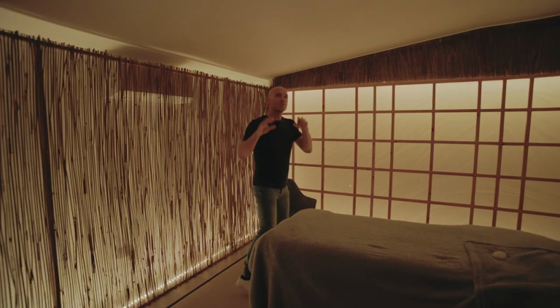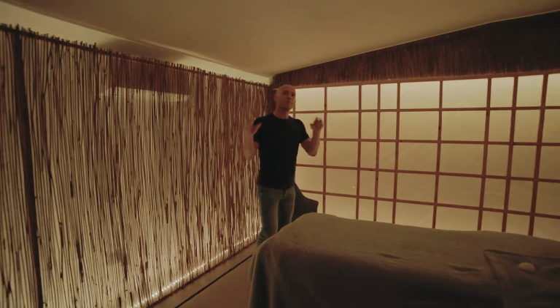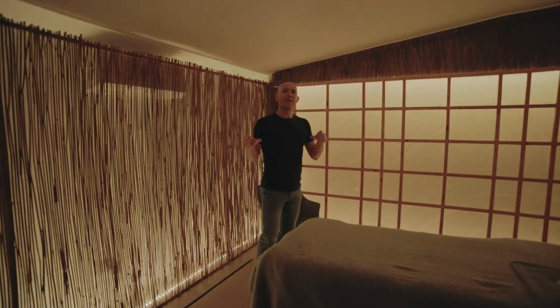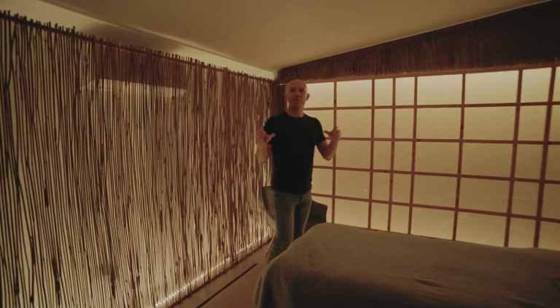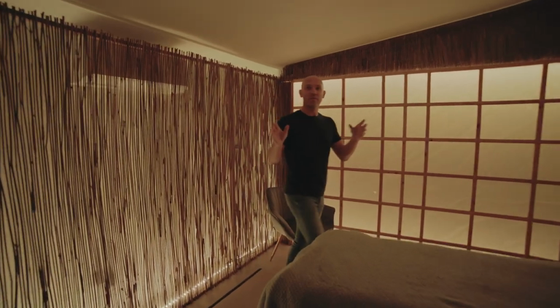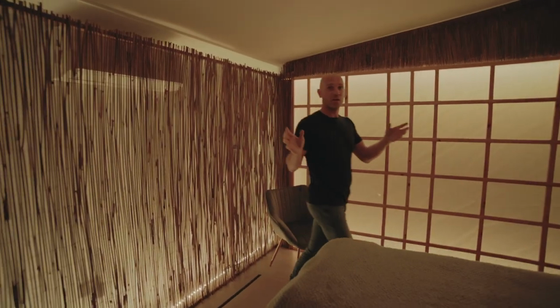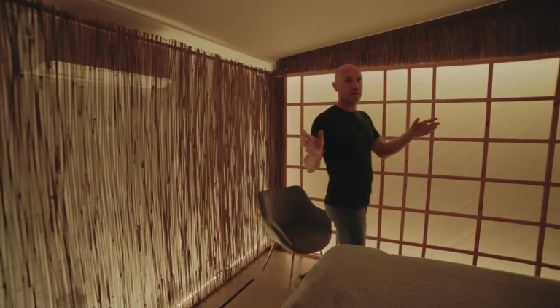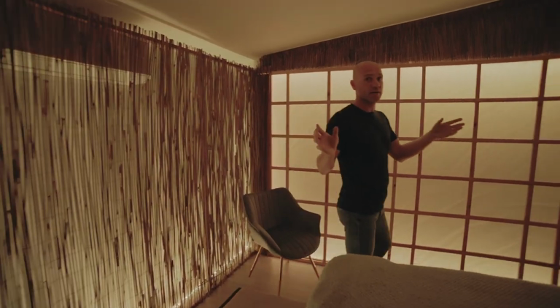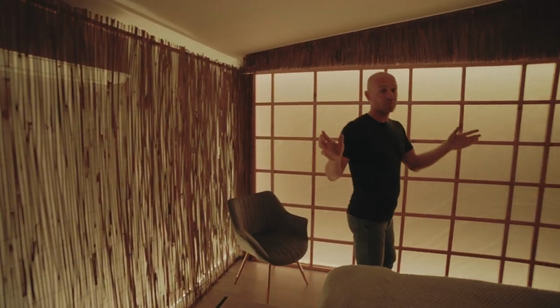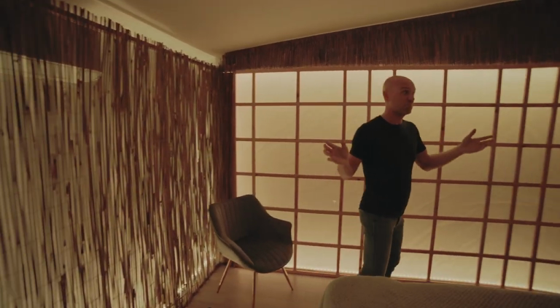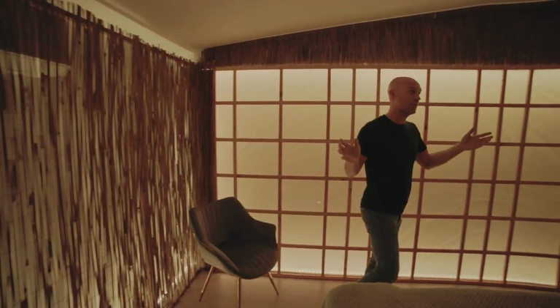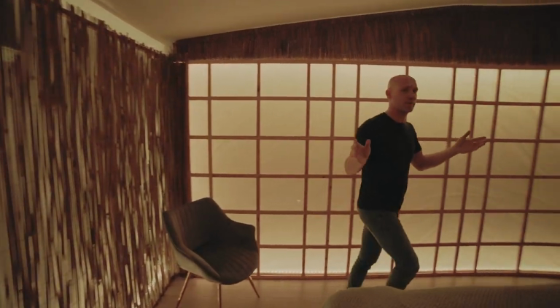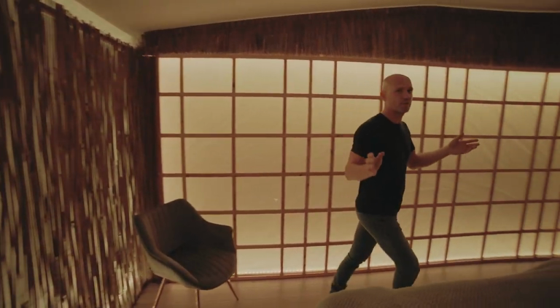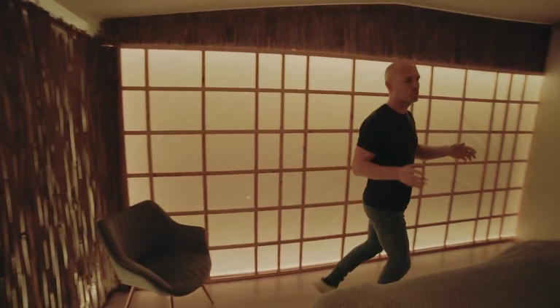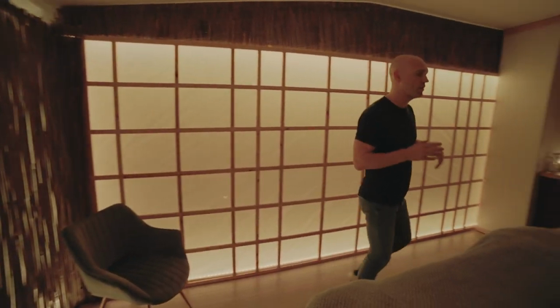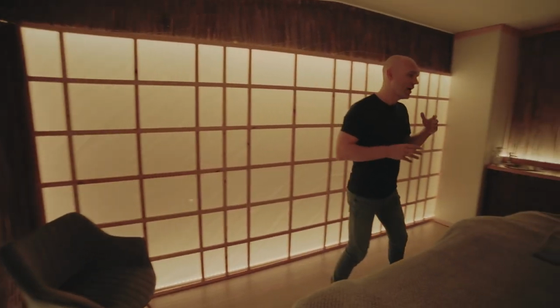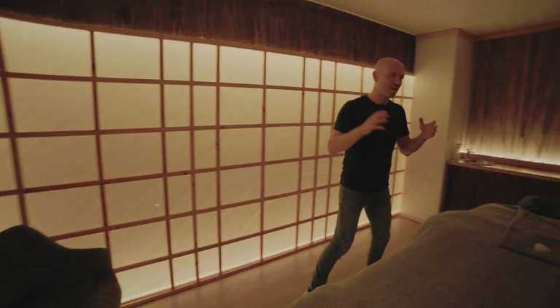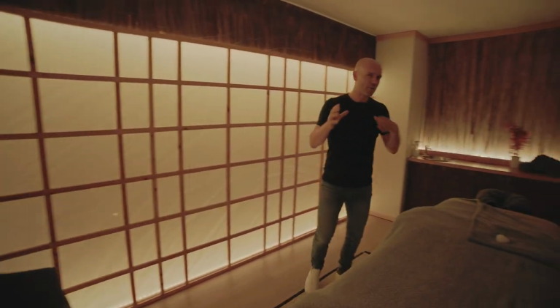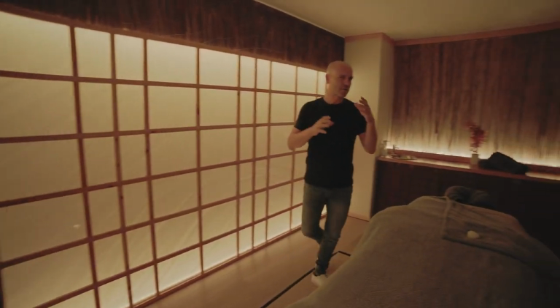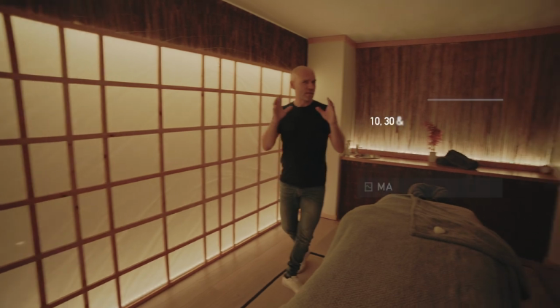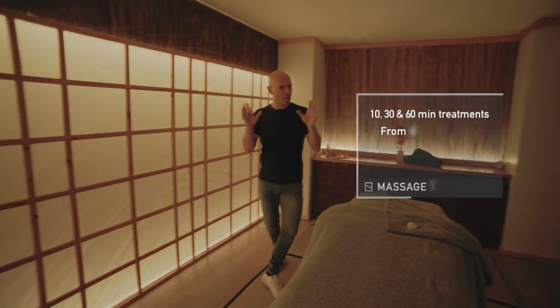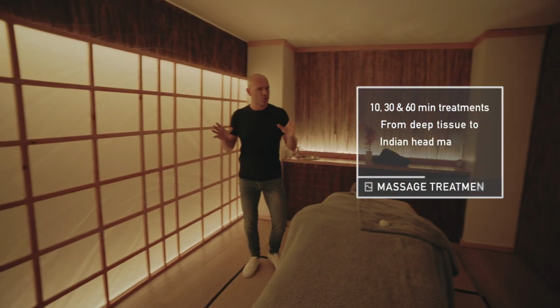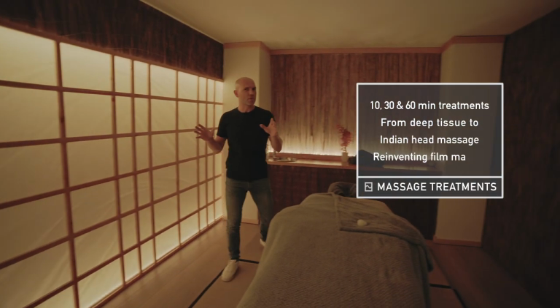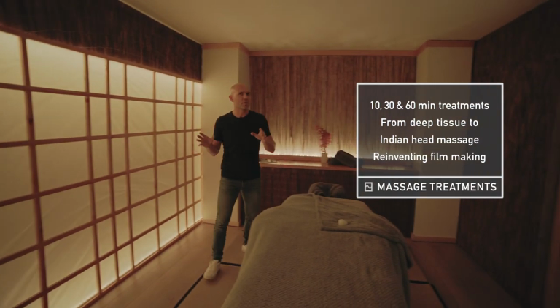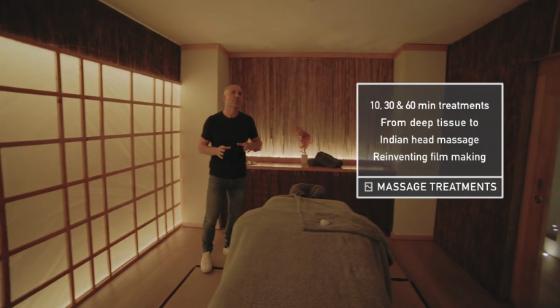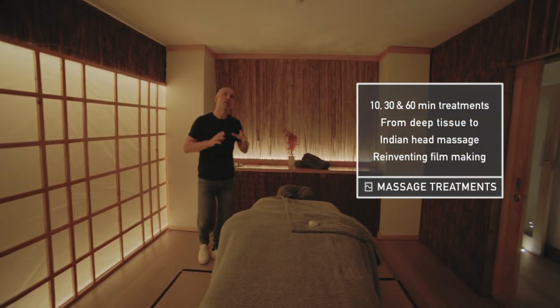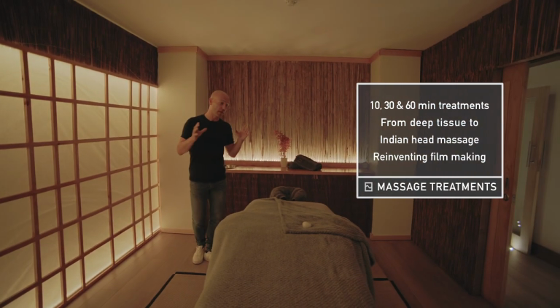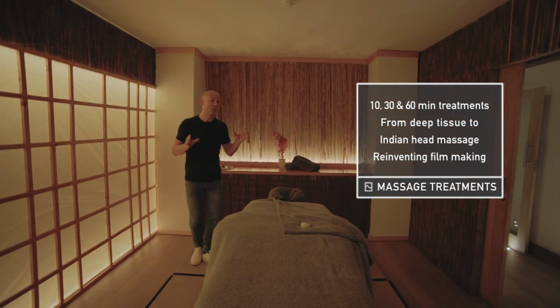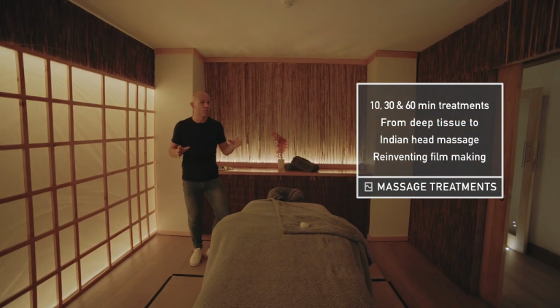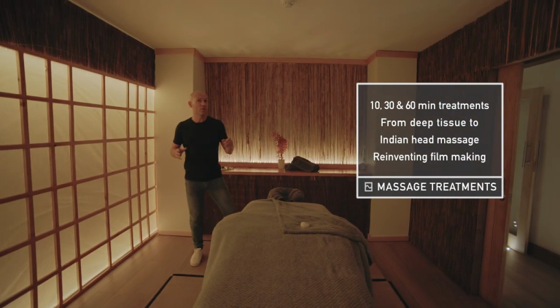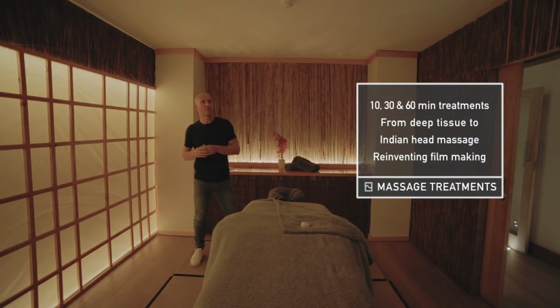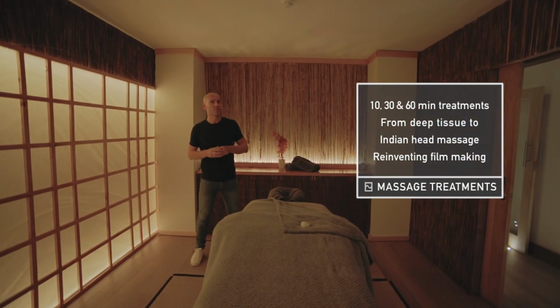Shoots are renowned for being very long days and pretty stressful. Well, I can't say we managed to make the days a lot shorter, but we've certainly made them an awful lot less stressful.